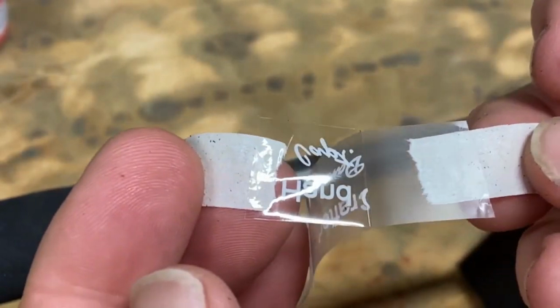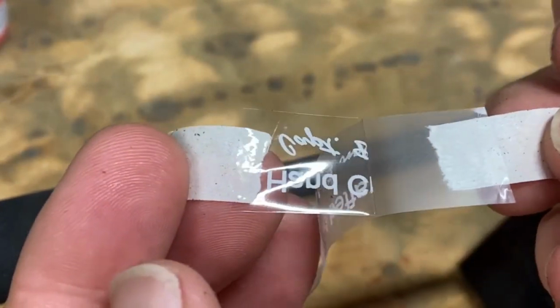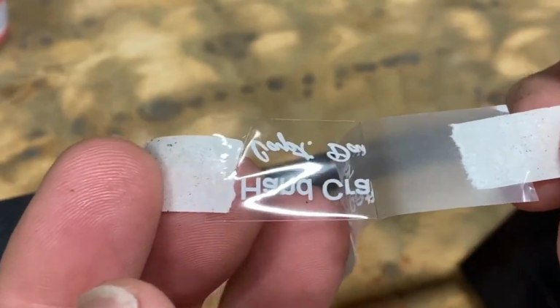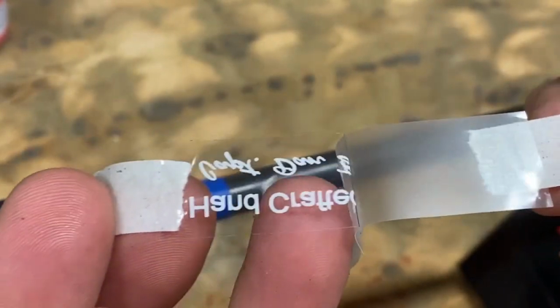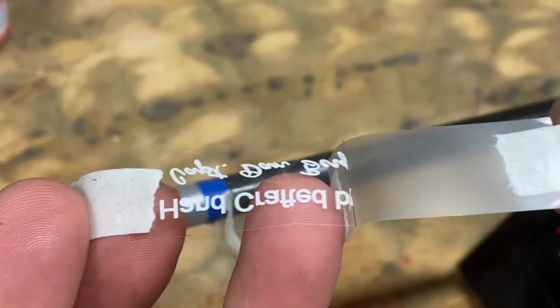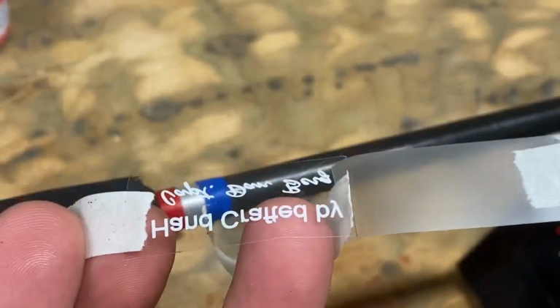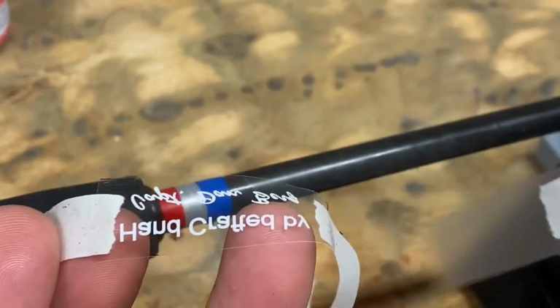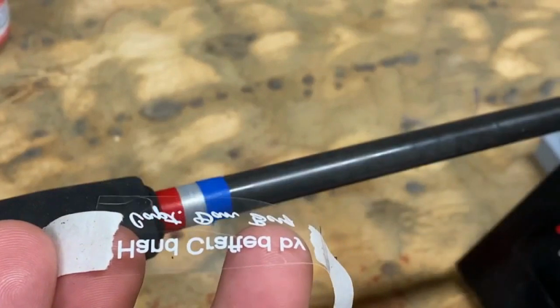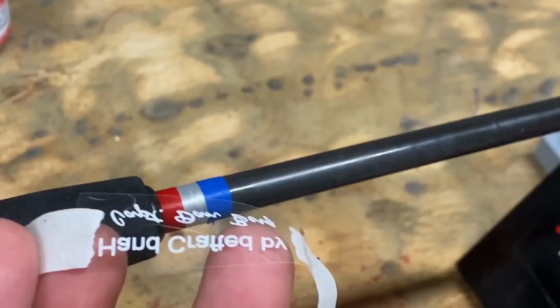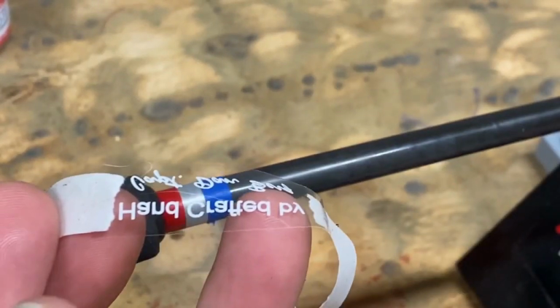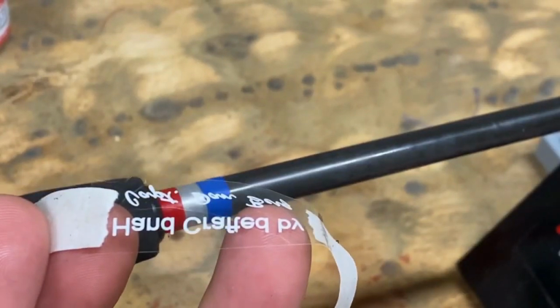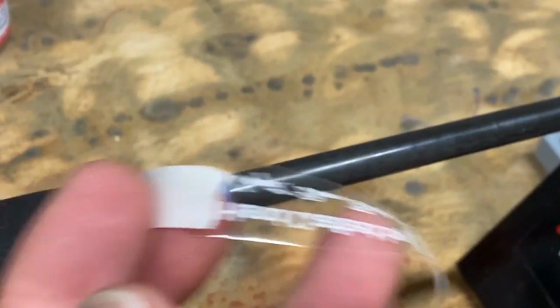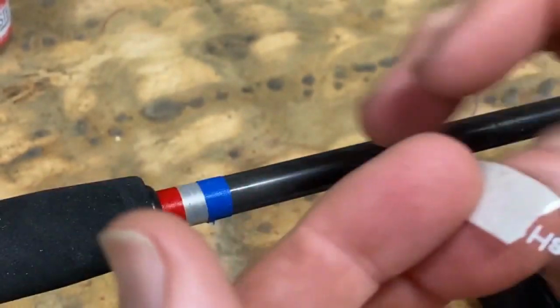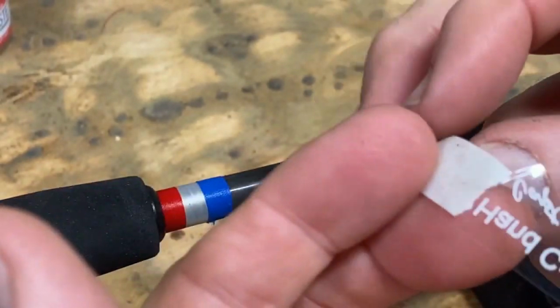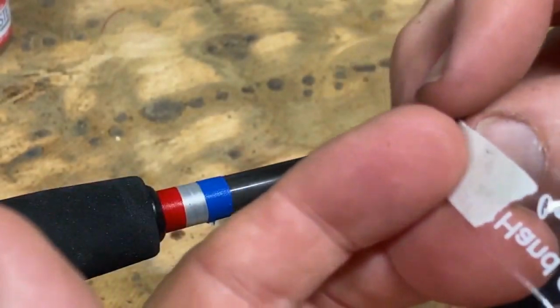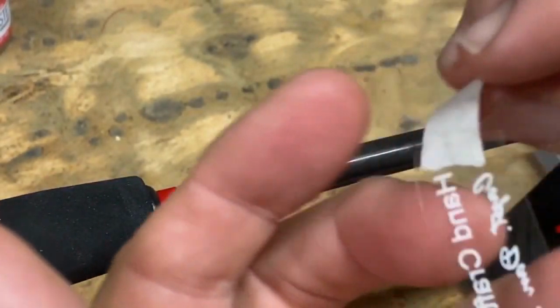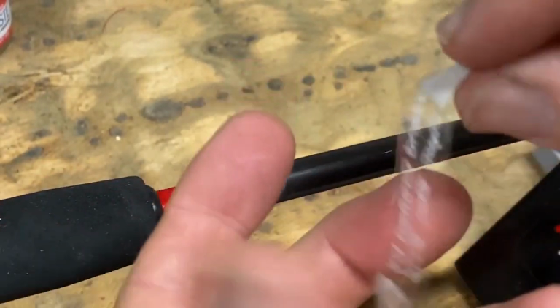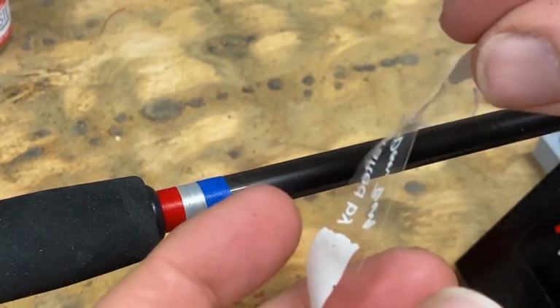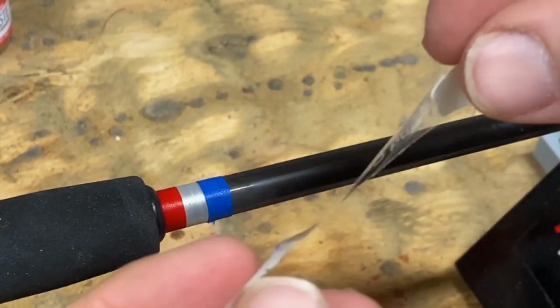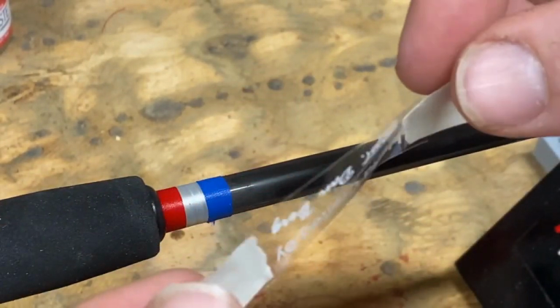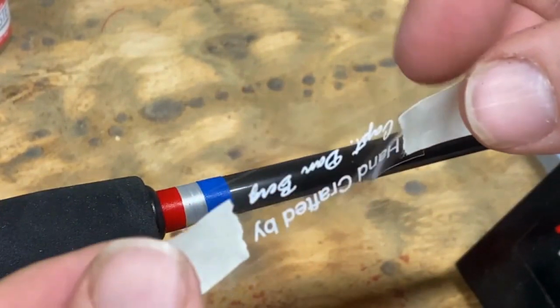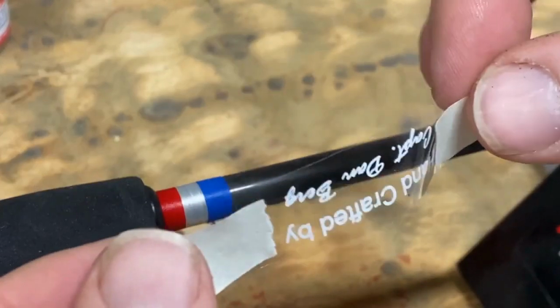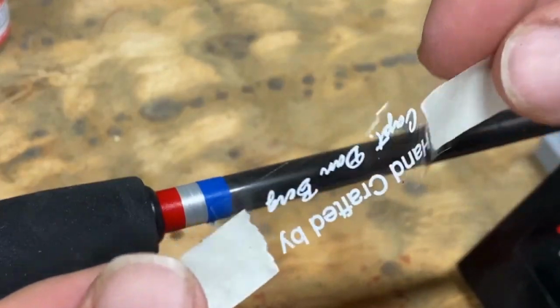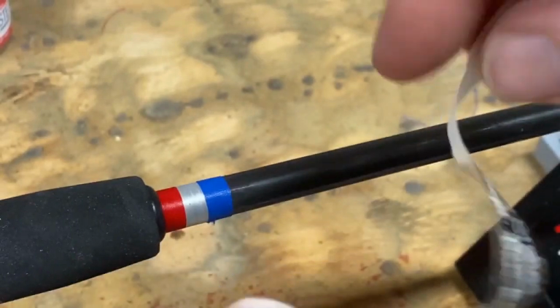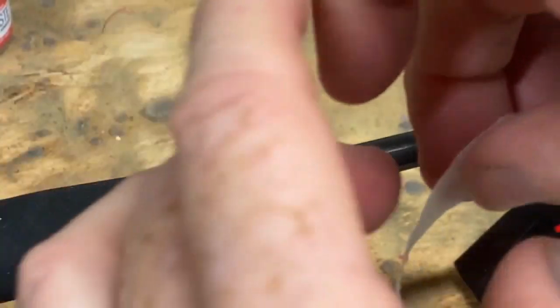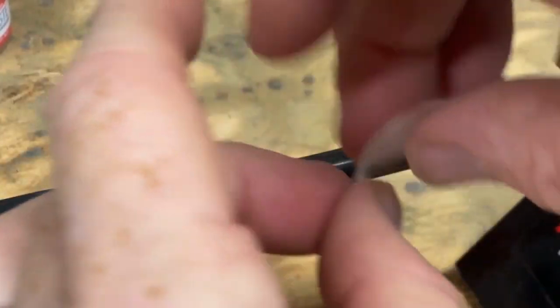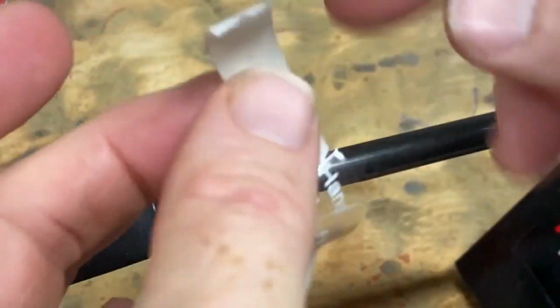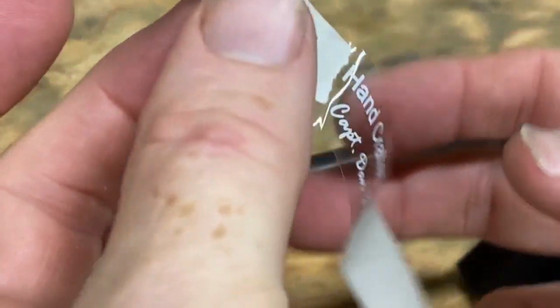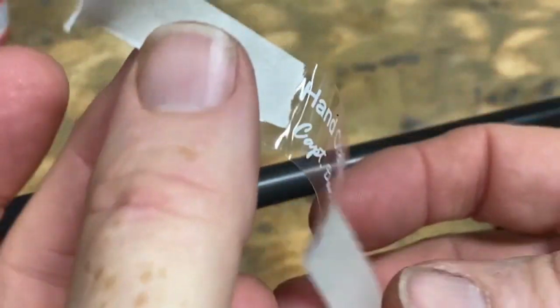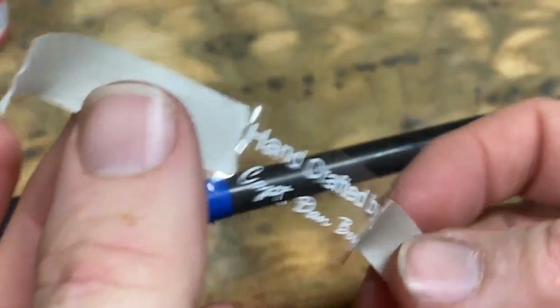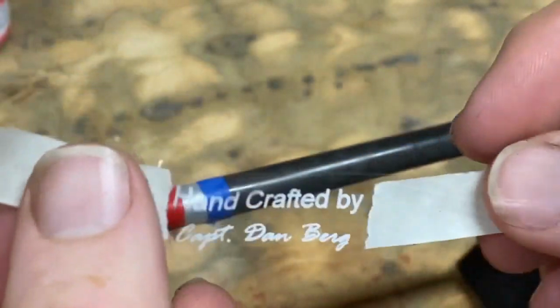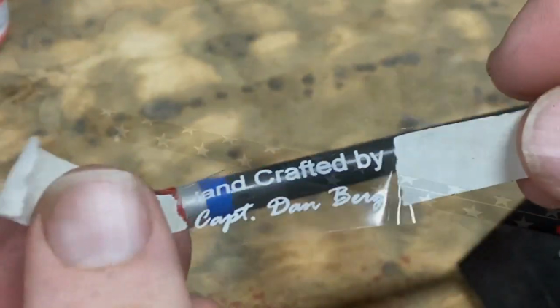When you're working with labels you want to use tape — two pieces on the front to hold it, and one piece on the back that helps you peel it. This way you don't put your fingerprints on the label at all.